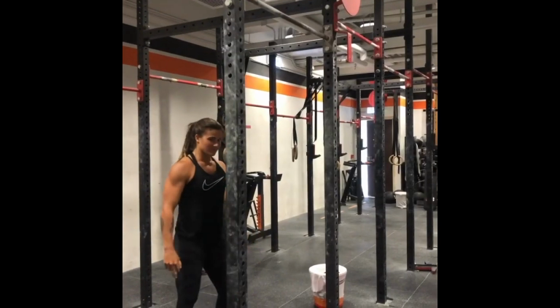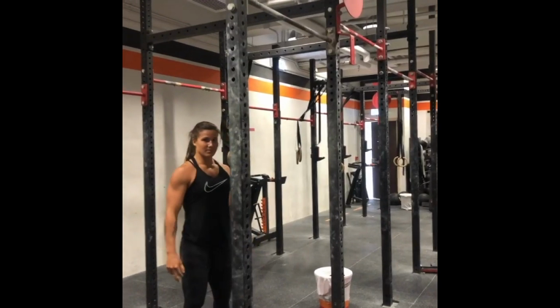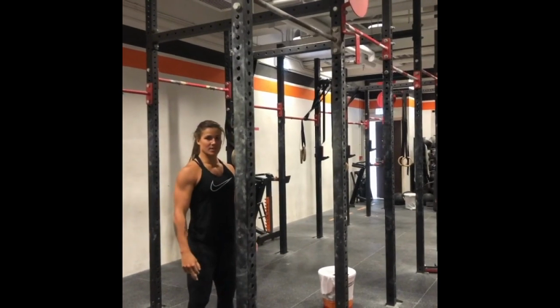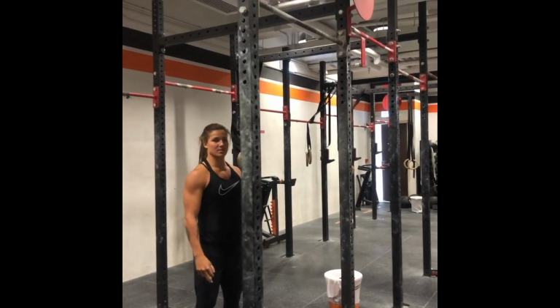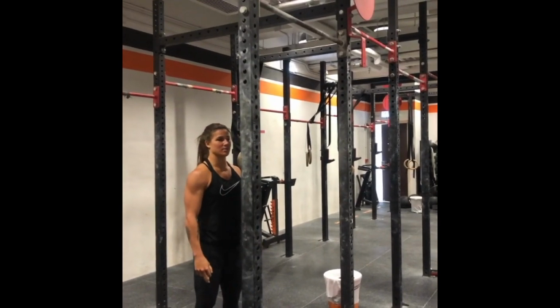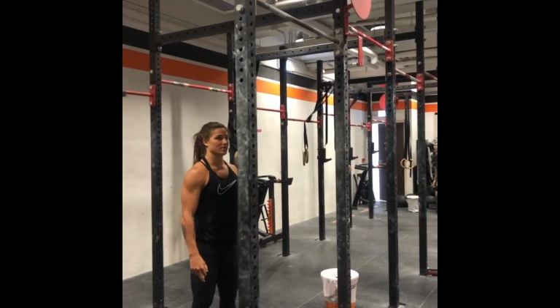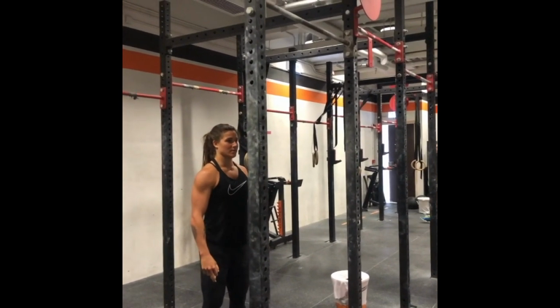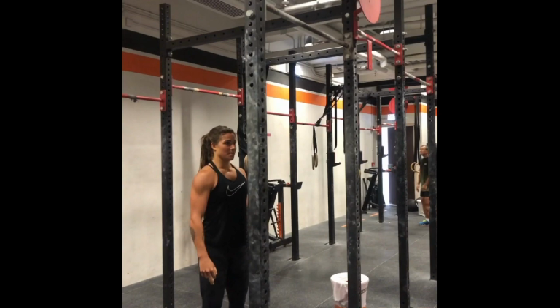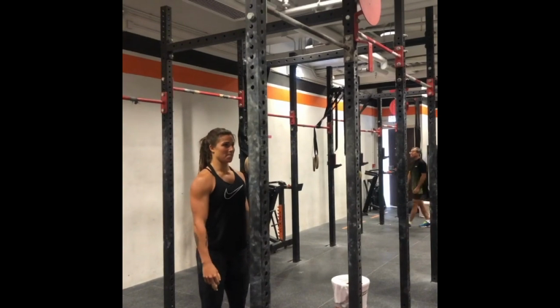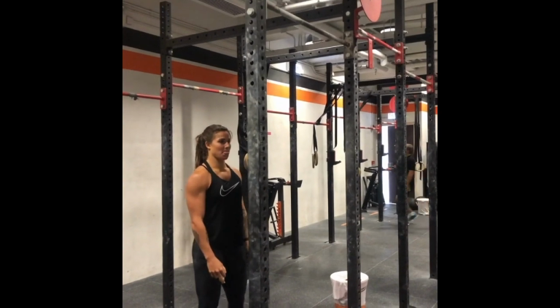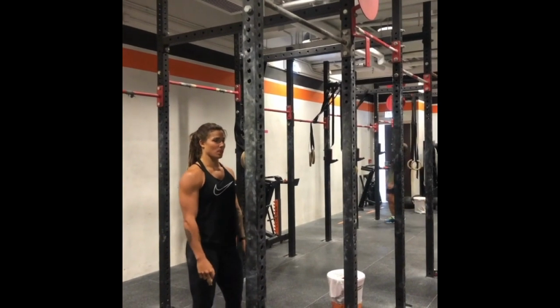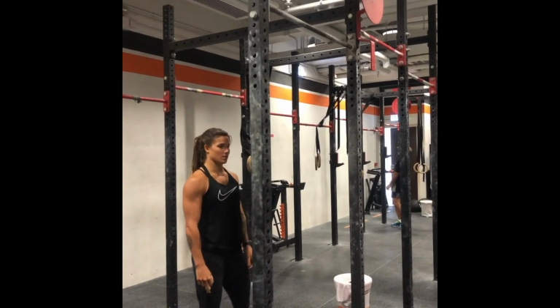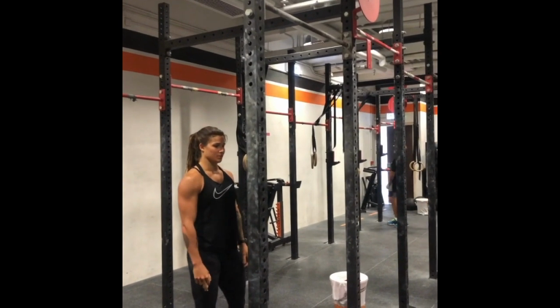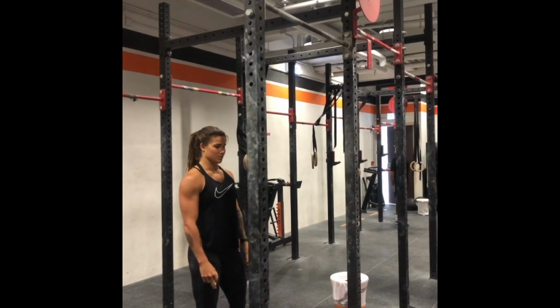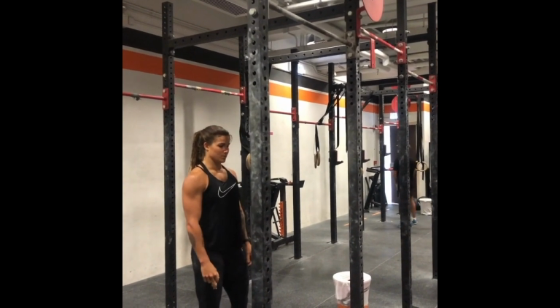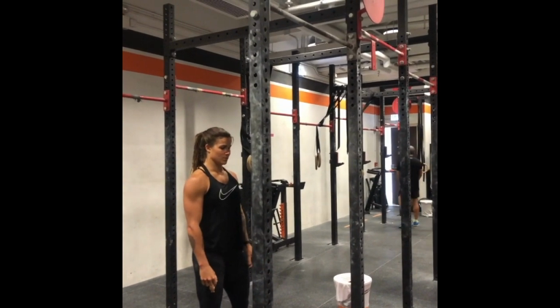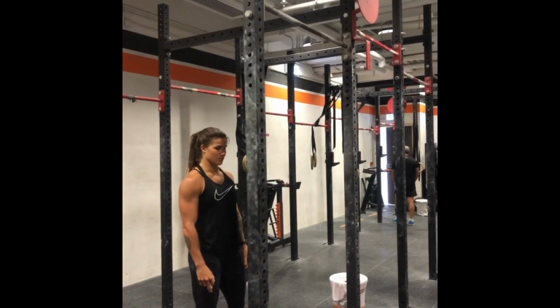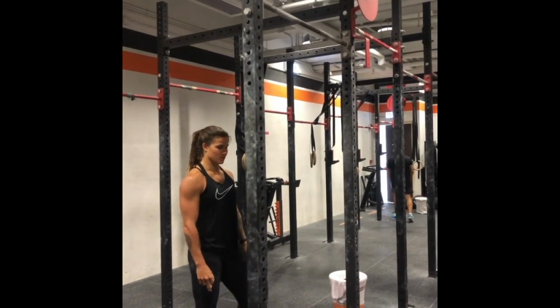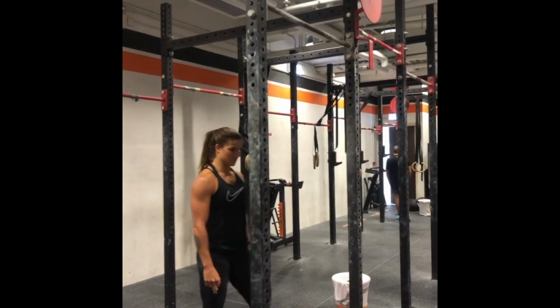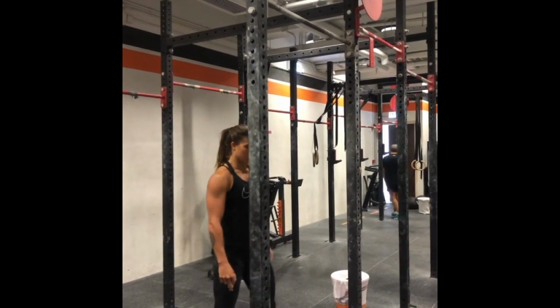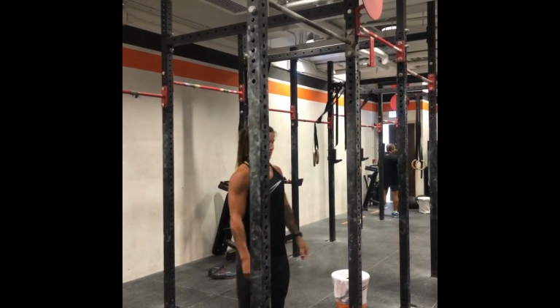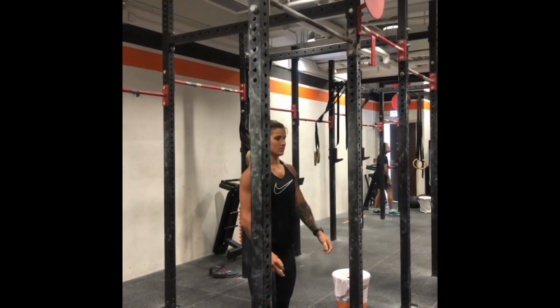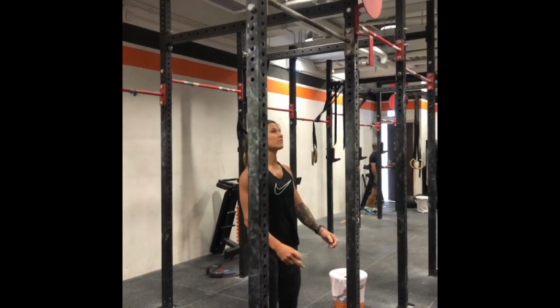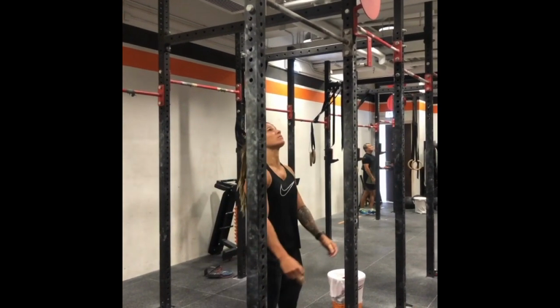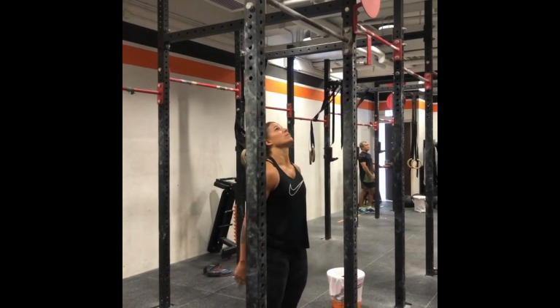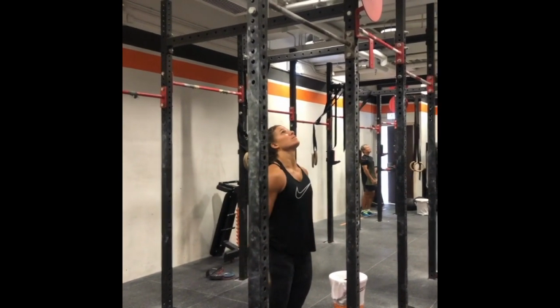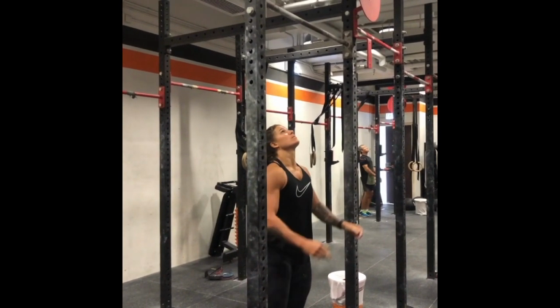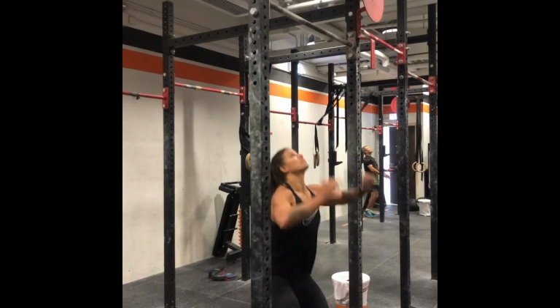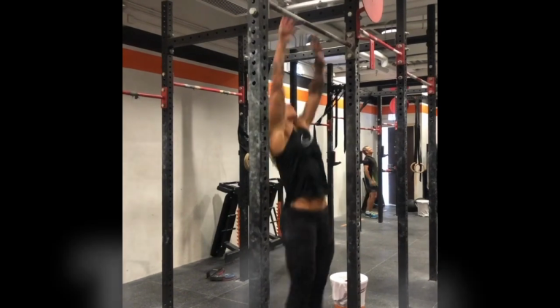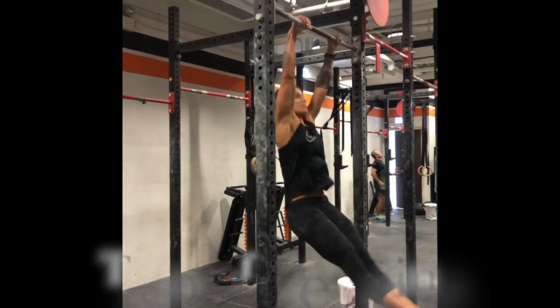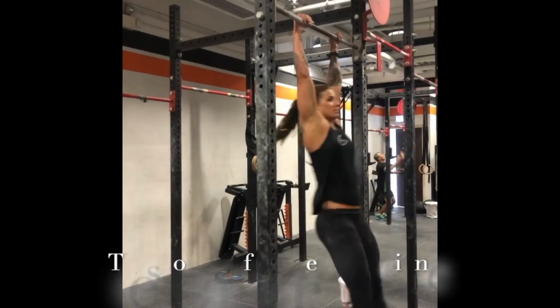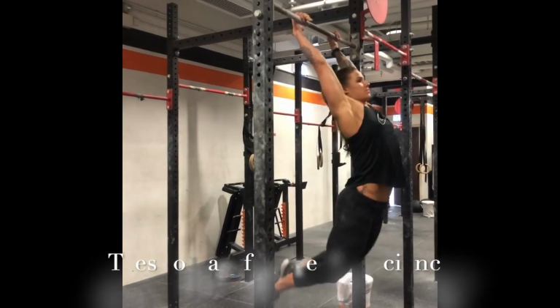Now when it comes to toes to bar efficiency, we want to start underneath the pull-up bar to begin with. When you jump up, pull yourself straight into your hollow so you can go straight into your first rep.